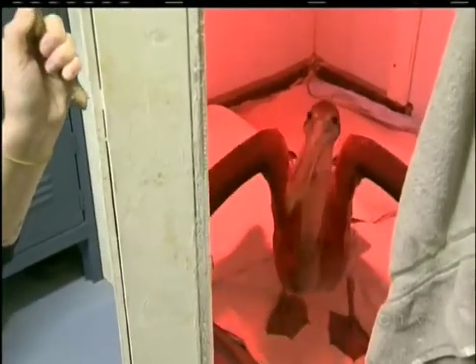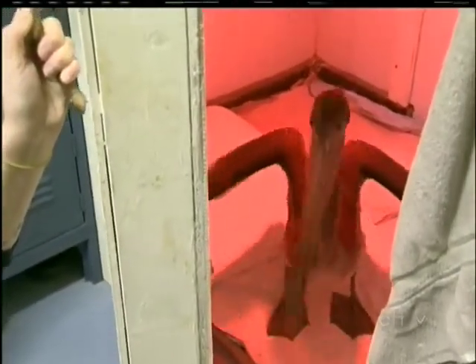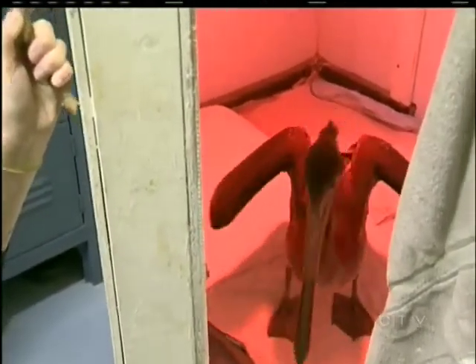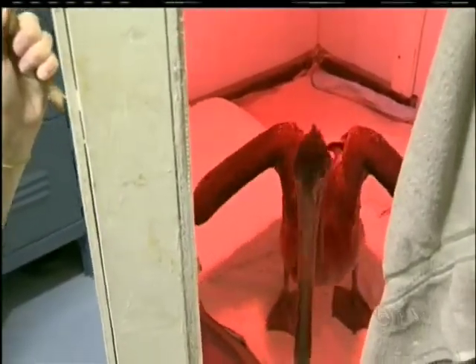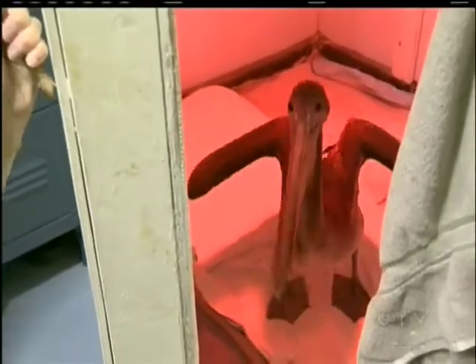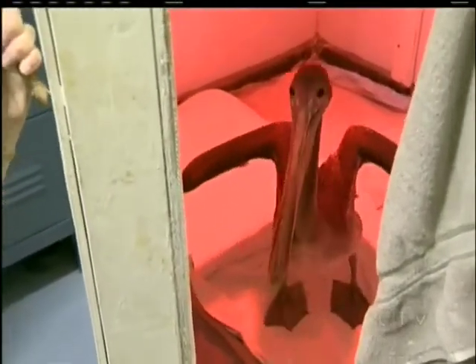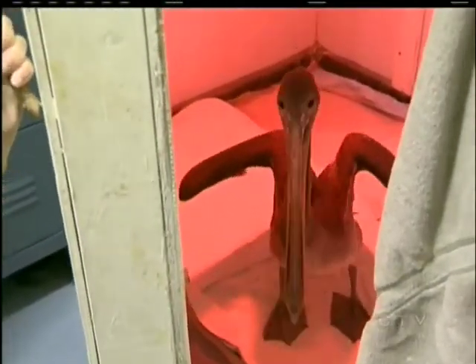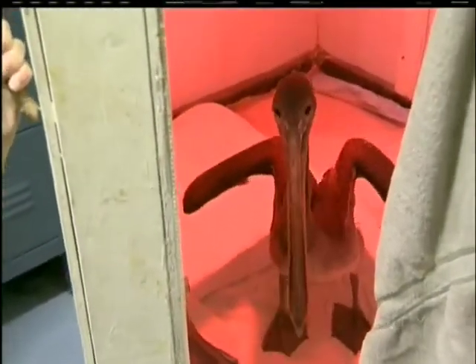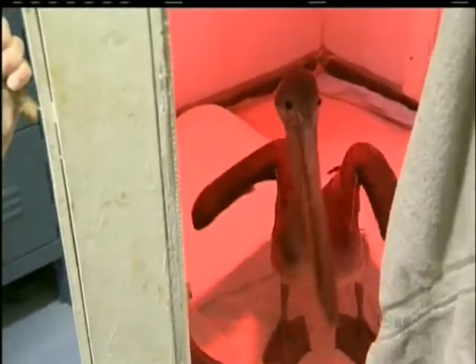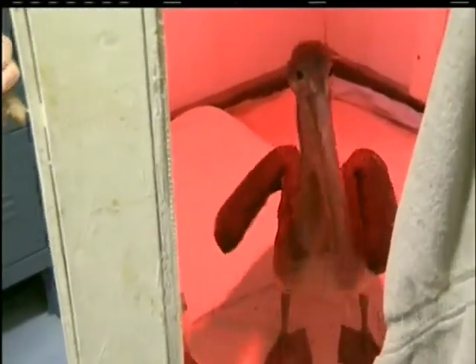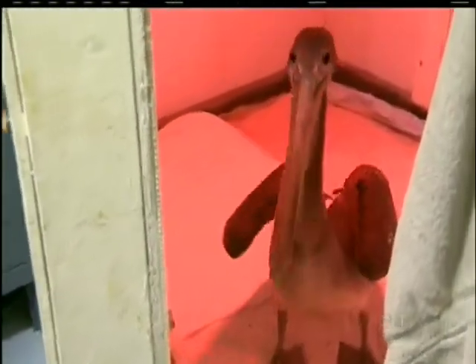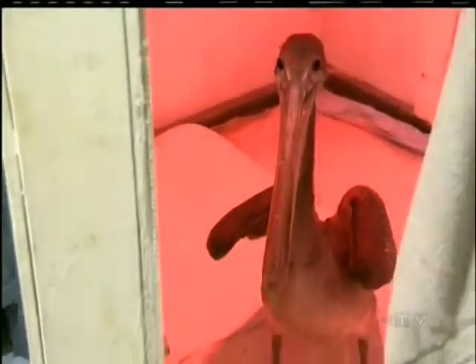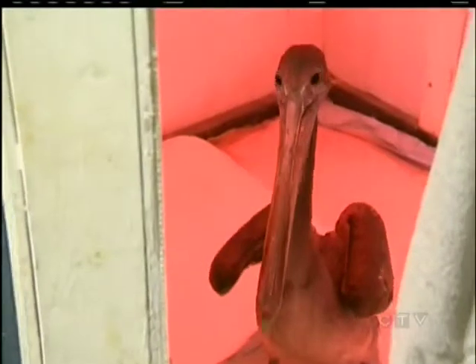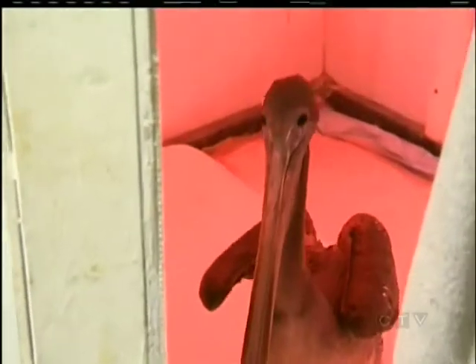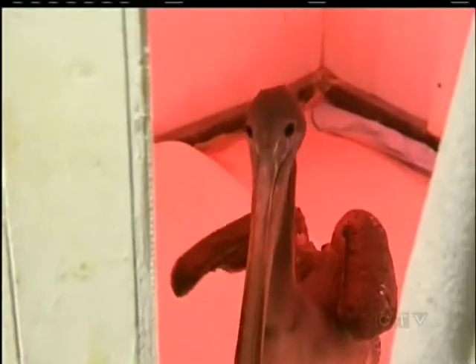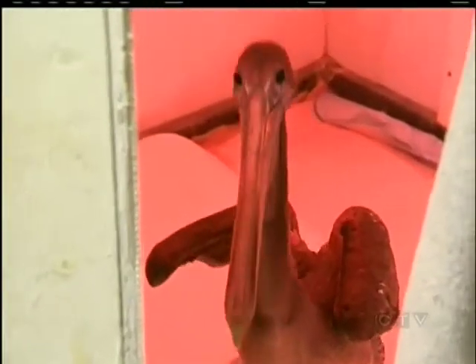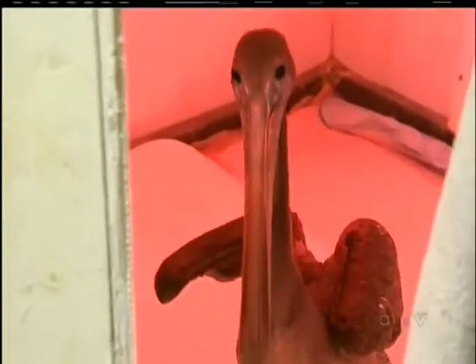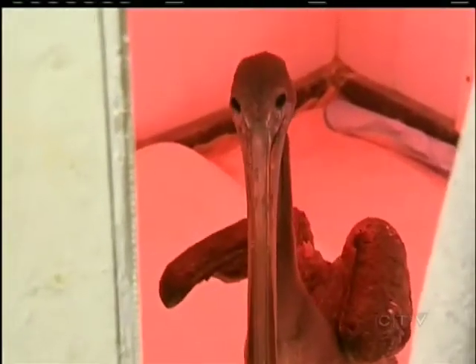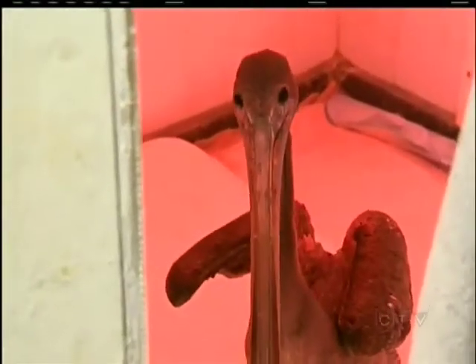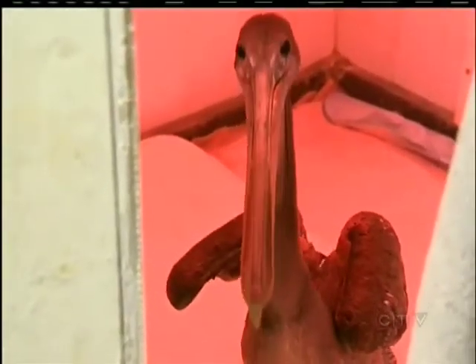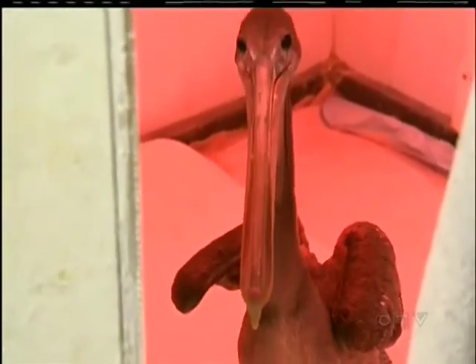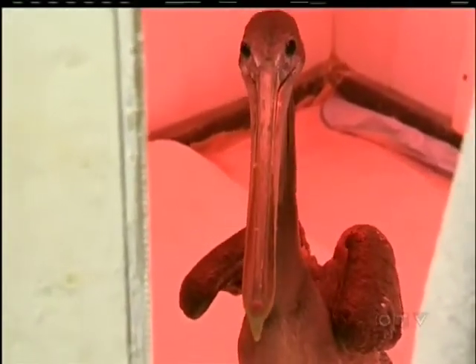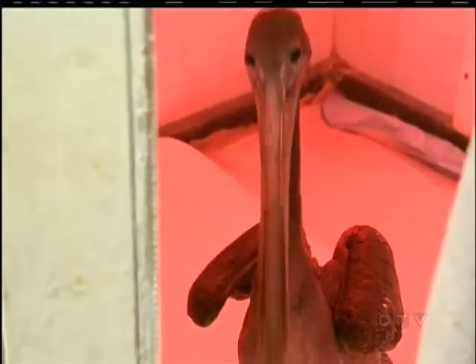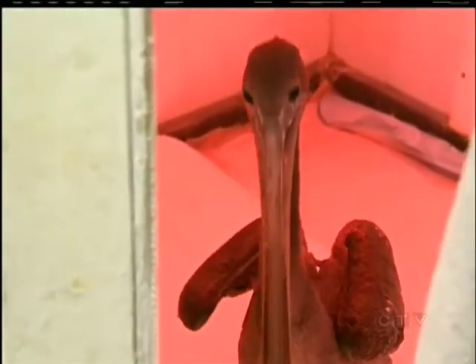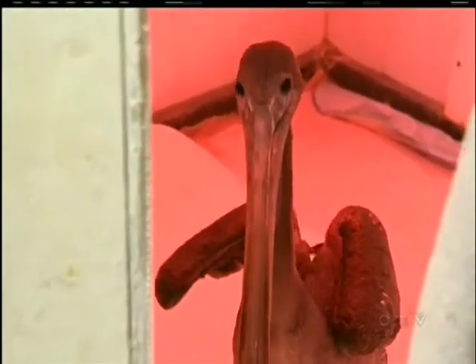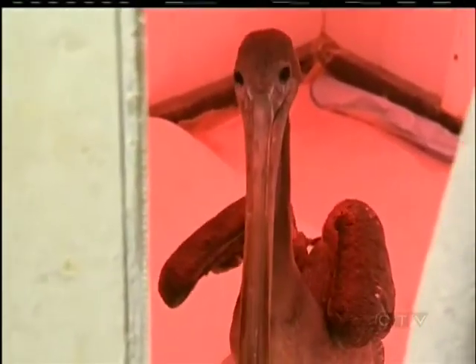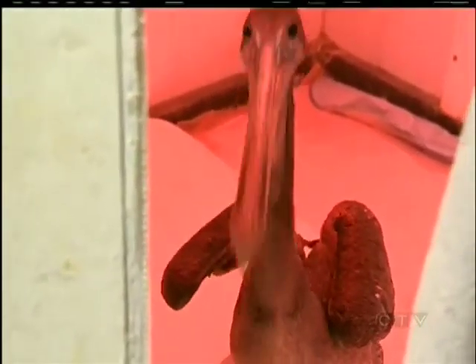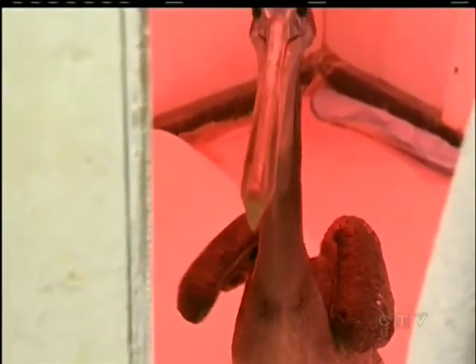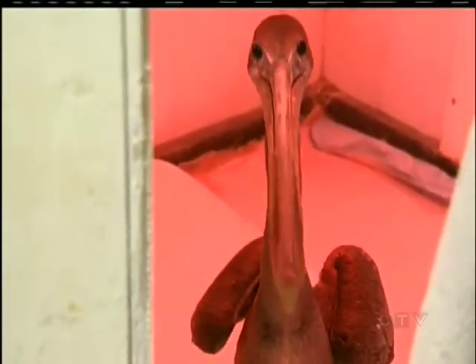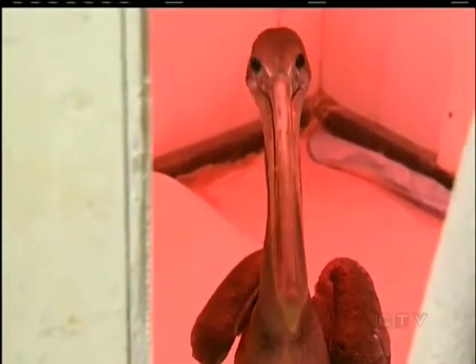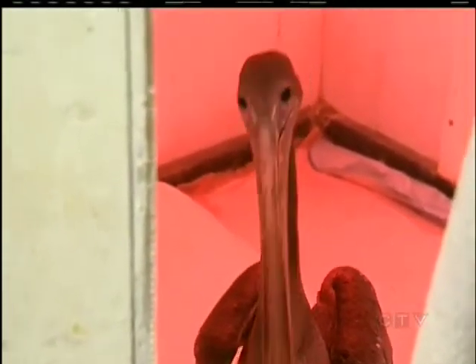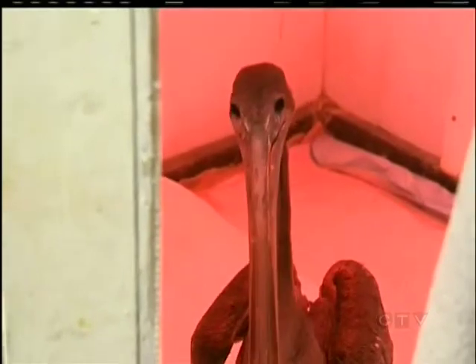Inside the nursing pen is a rare brown pelican. Normally seen down in California, this southerner — whom centre volunteers are calling Tuffy — was rescued last week in Tofino.